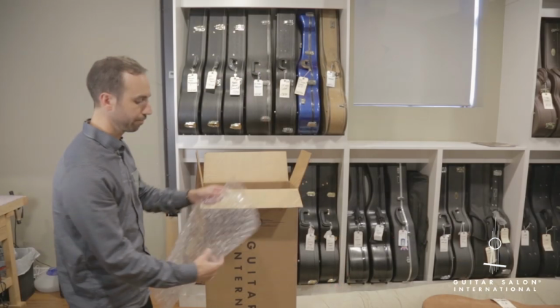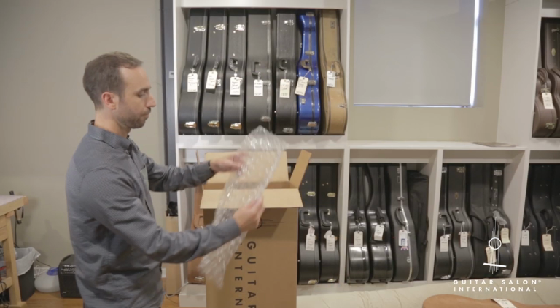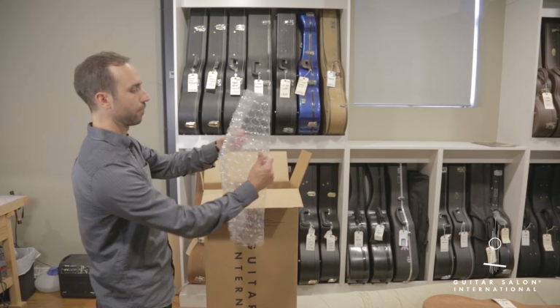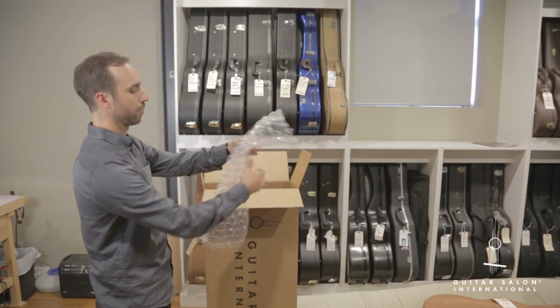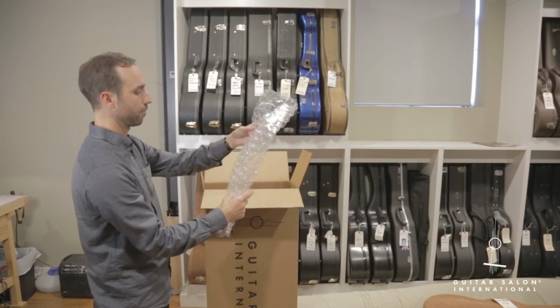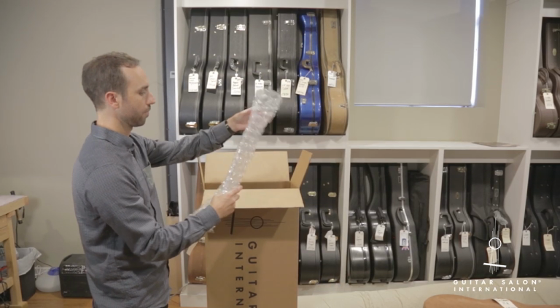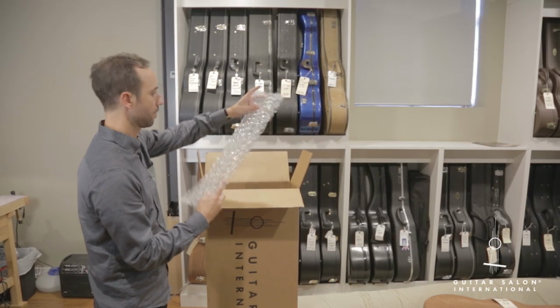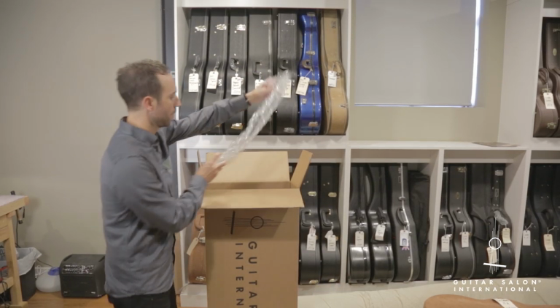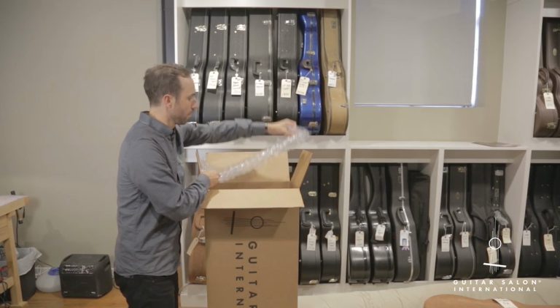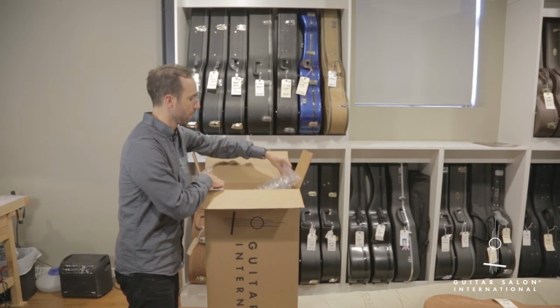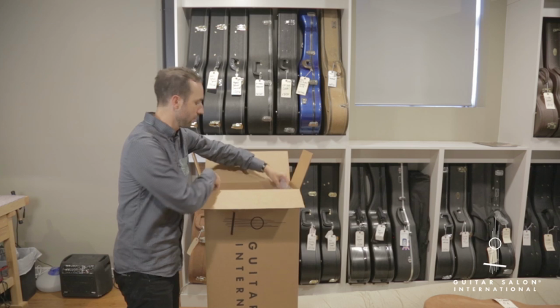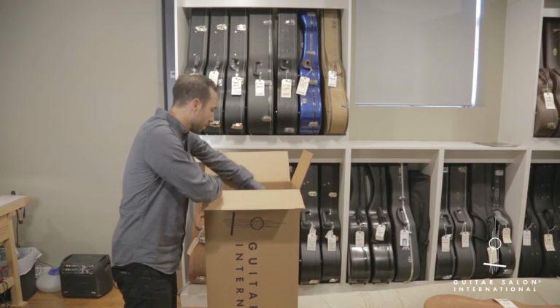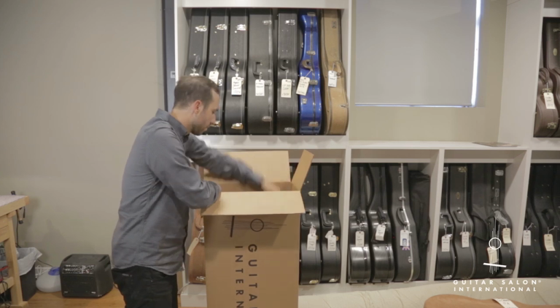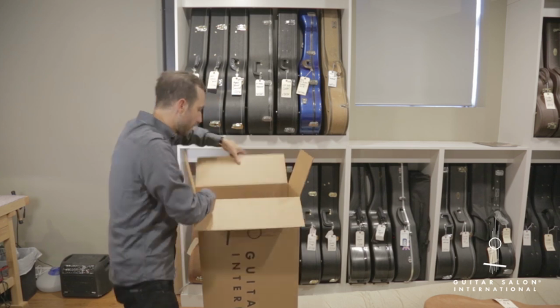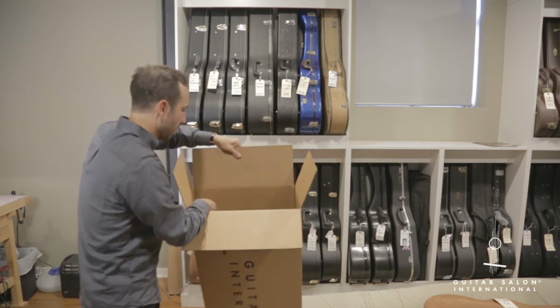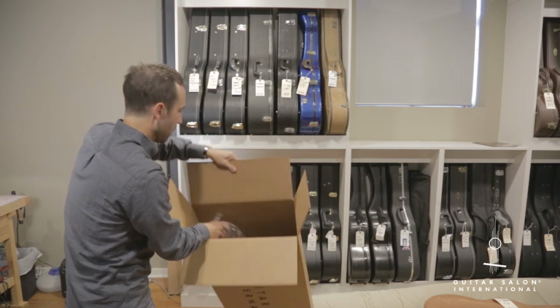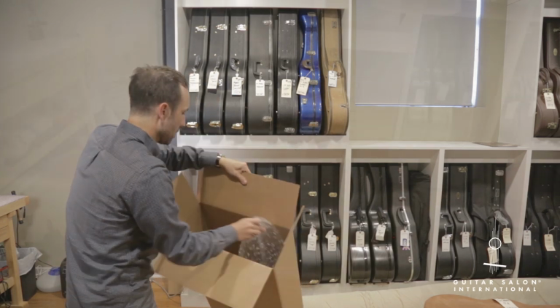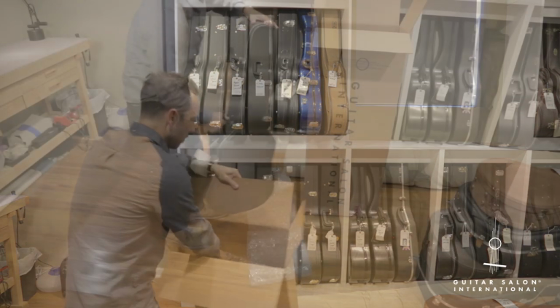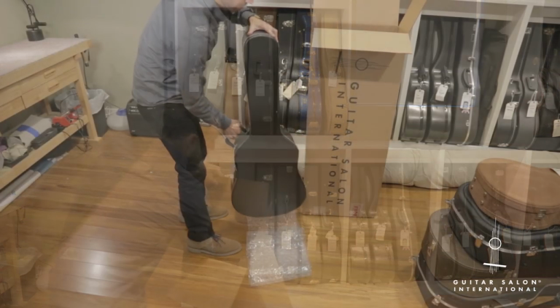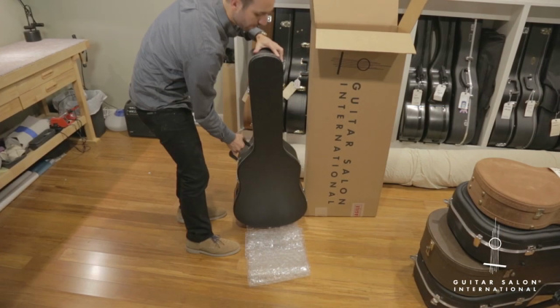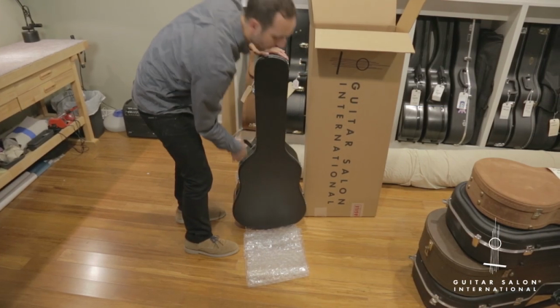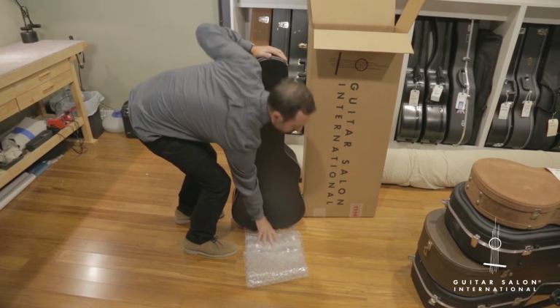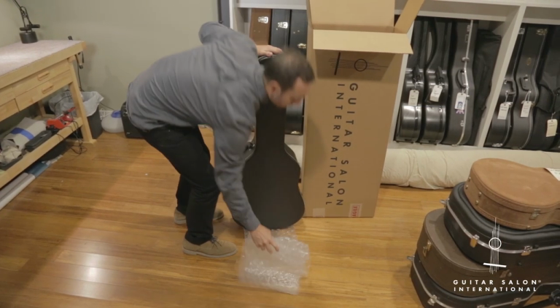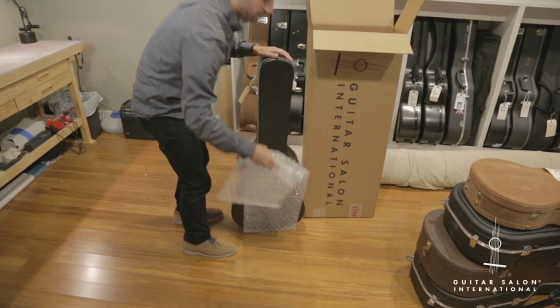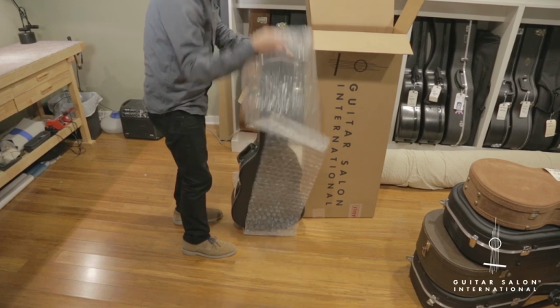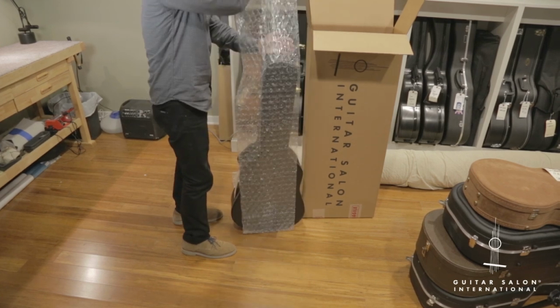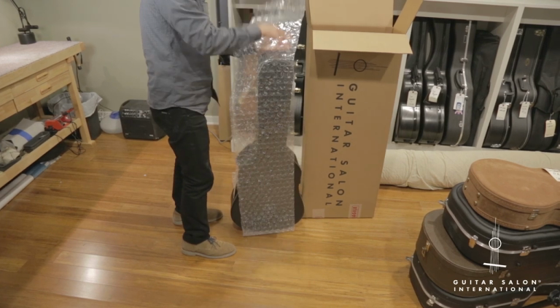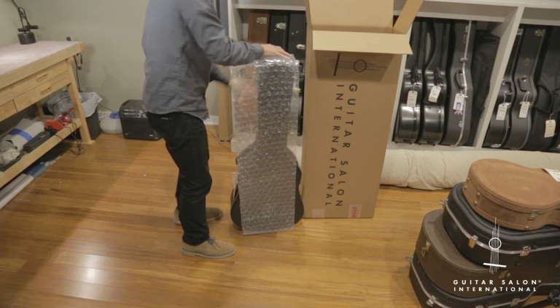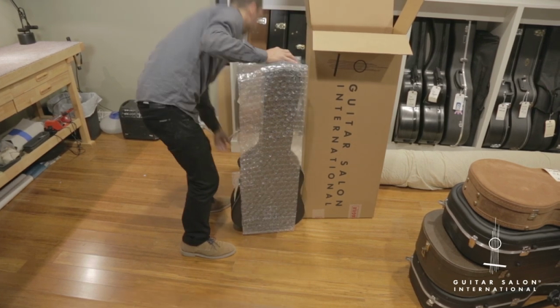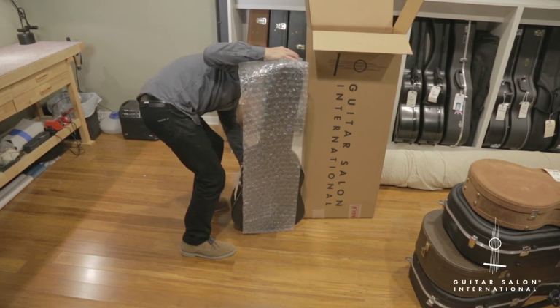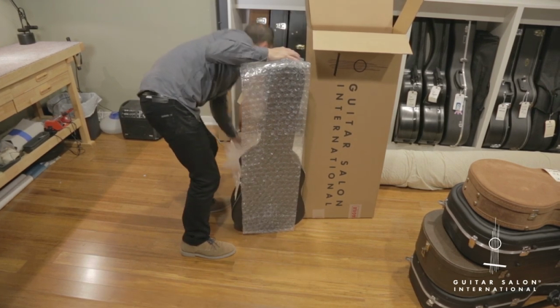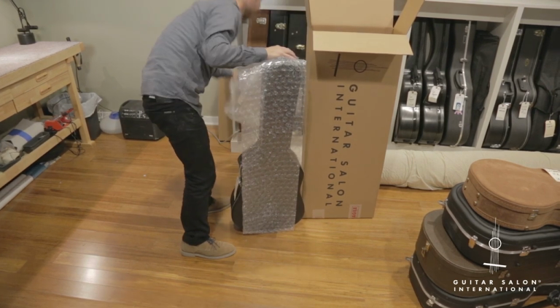Then you'll want to prepare a box for shipment by either lining the case or the box with bubble wrap. We recommend this packaging material over the styrofoam peanuts, since the peanuts can allow movement as they are smashed.